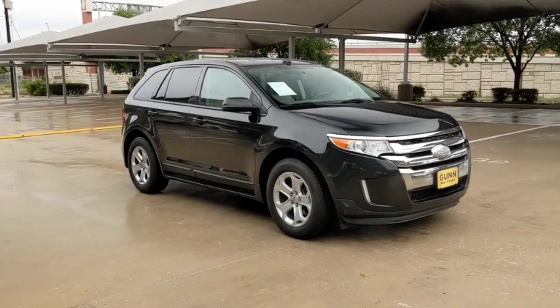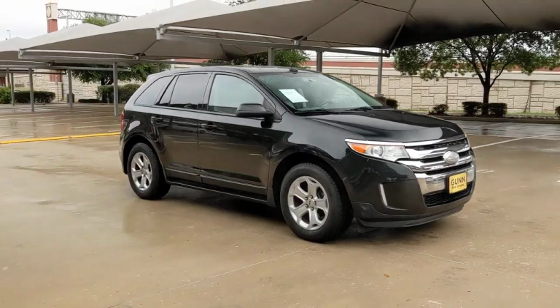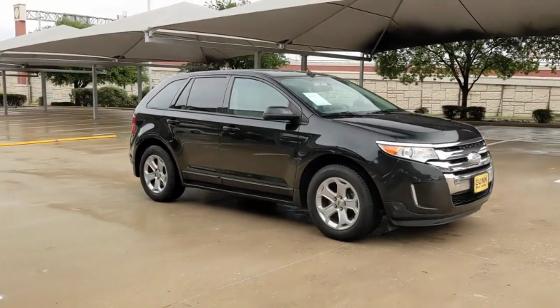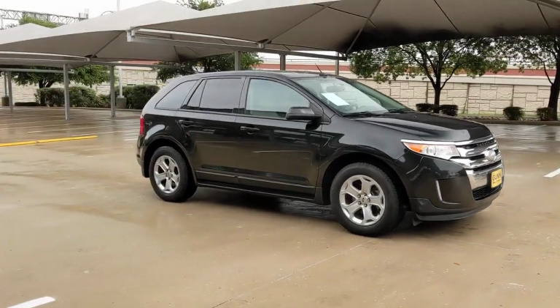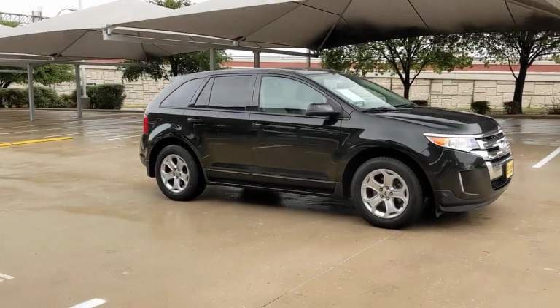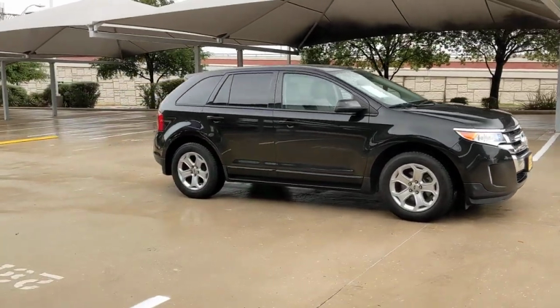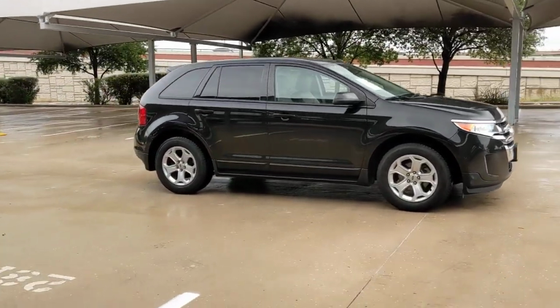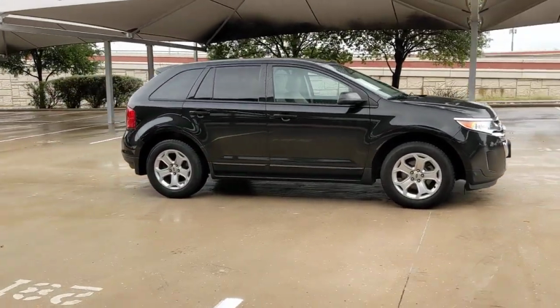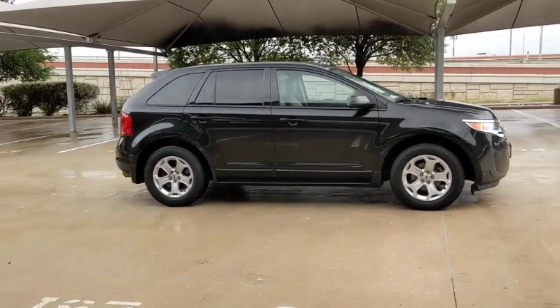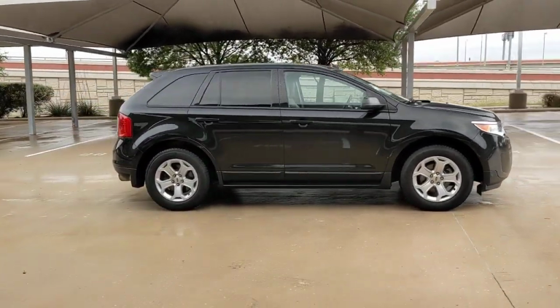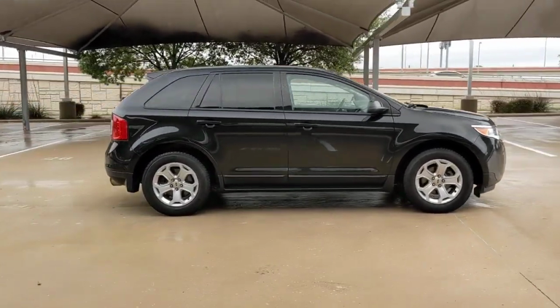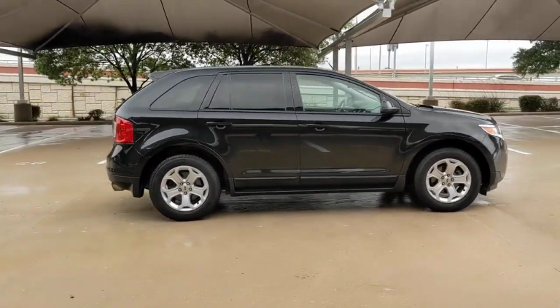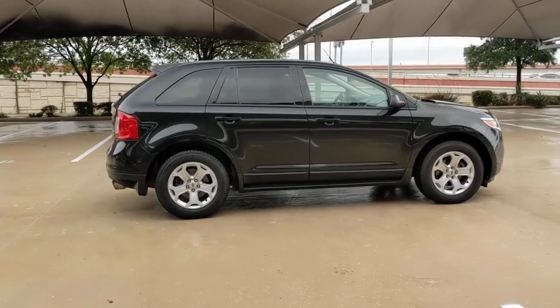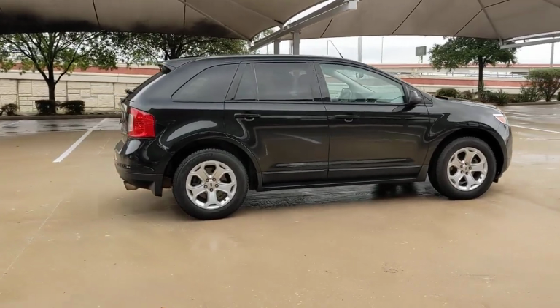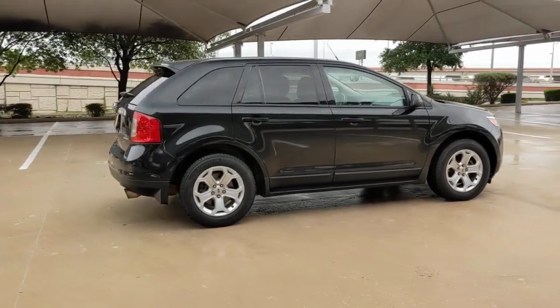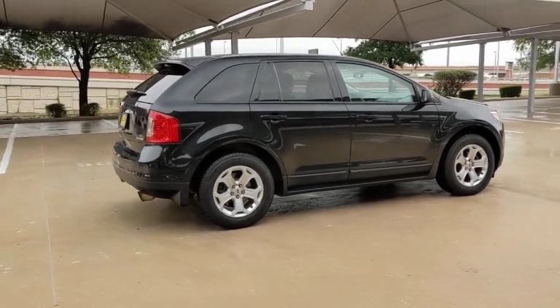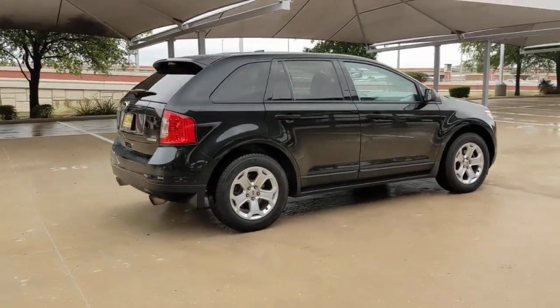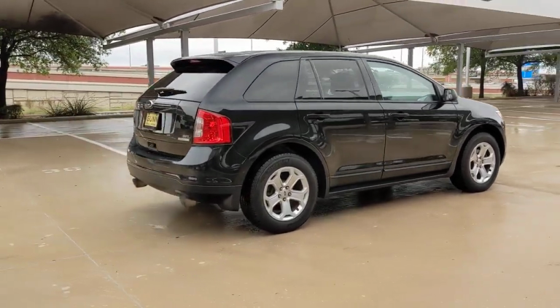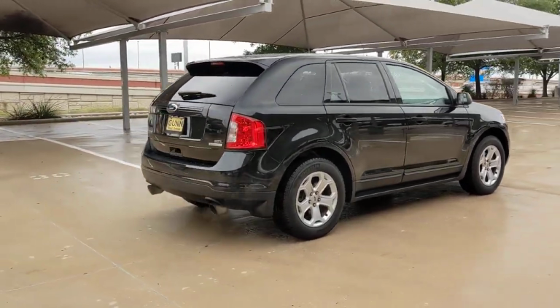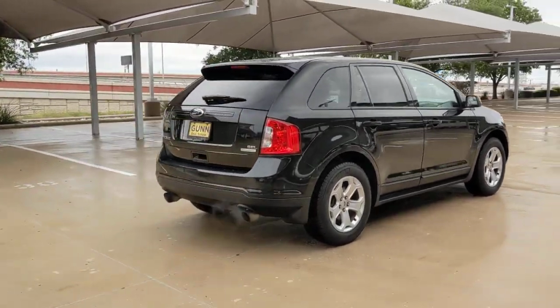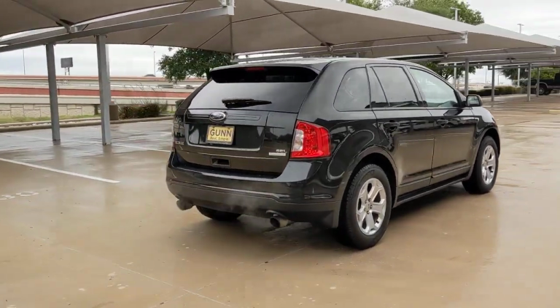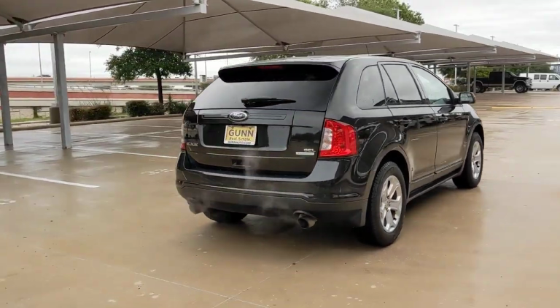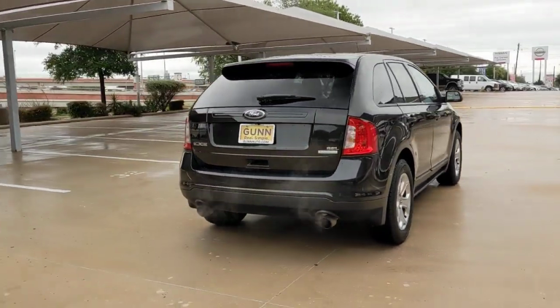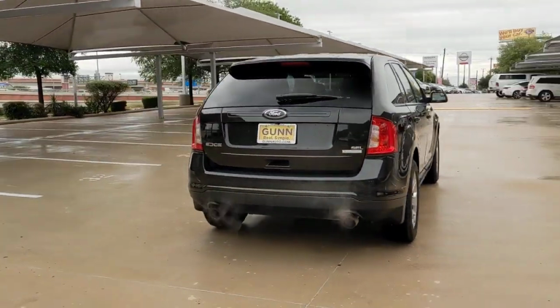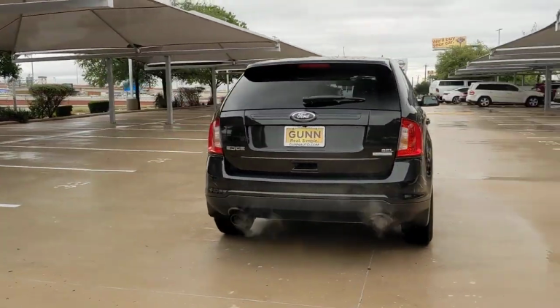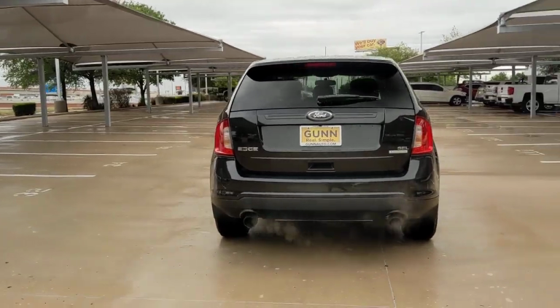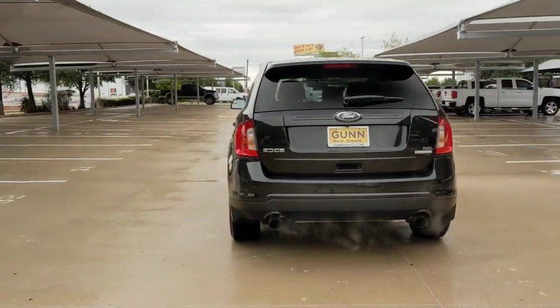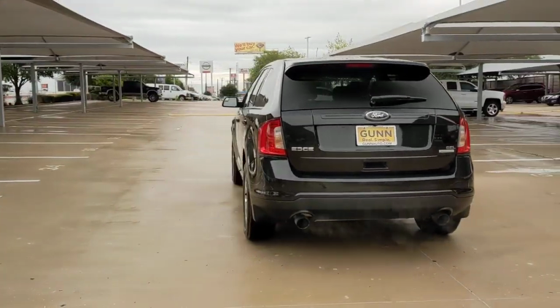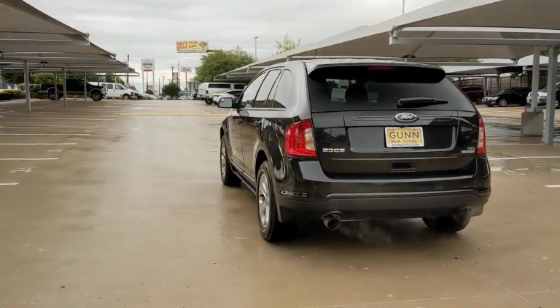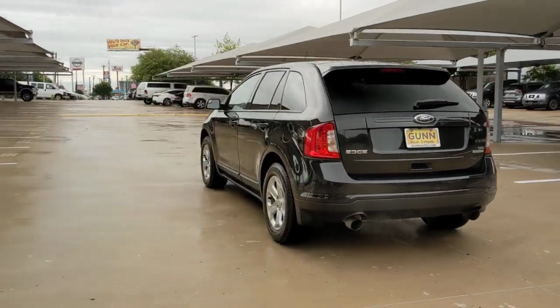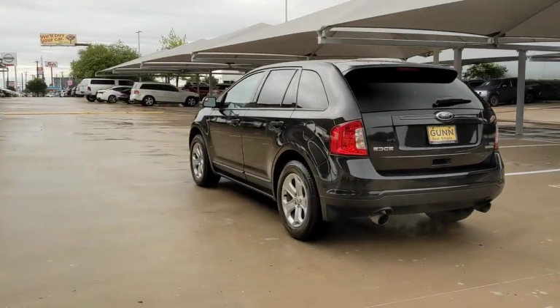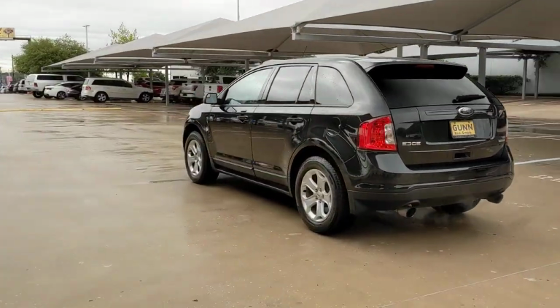You just found the 2013 Ford Edge. With less than 90,000 miles on the odometer, this vehicle provides excellent value. This stylish, versatile Edge delivers comfort, confidence and capability.